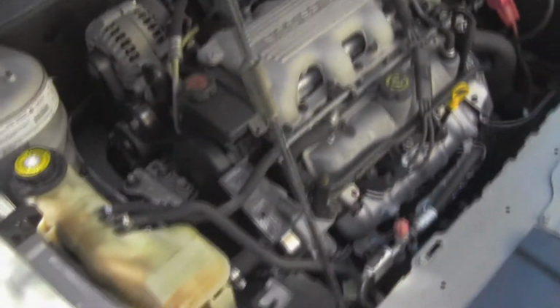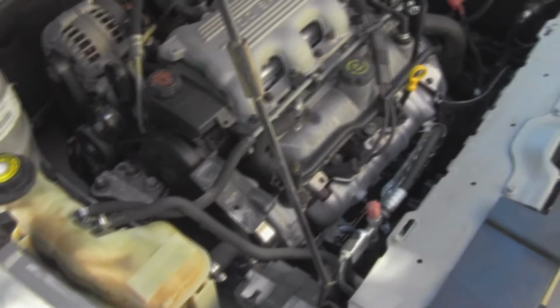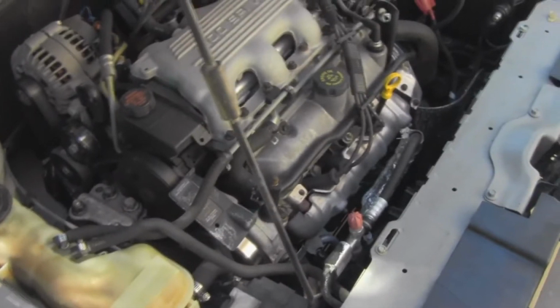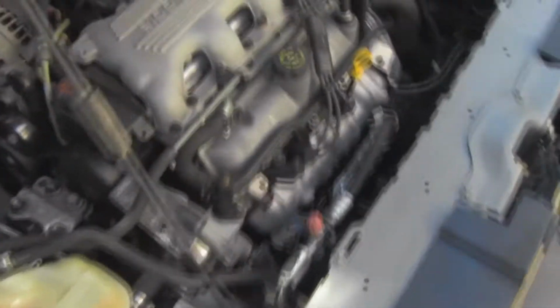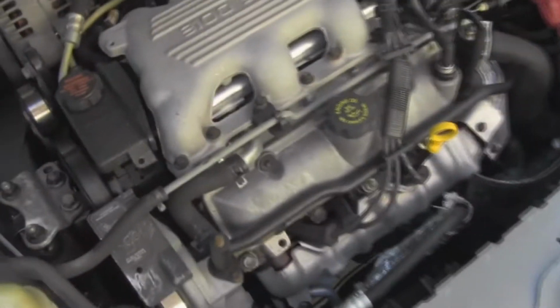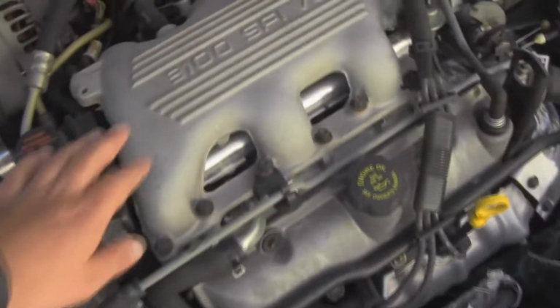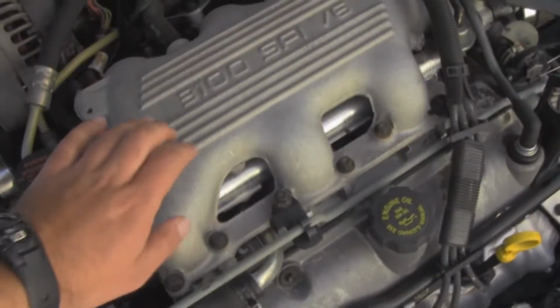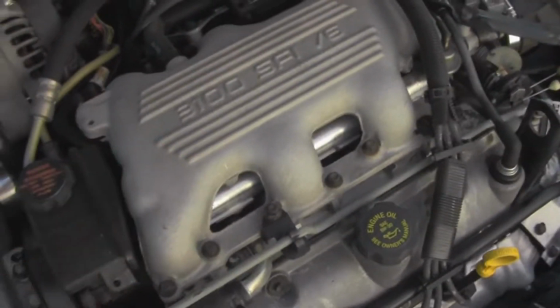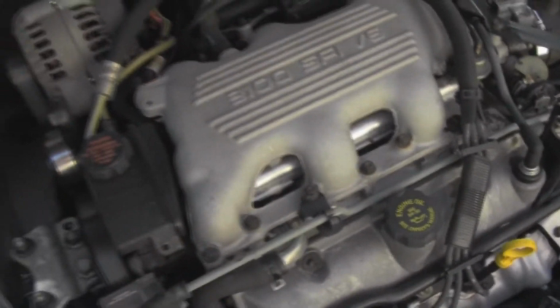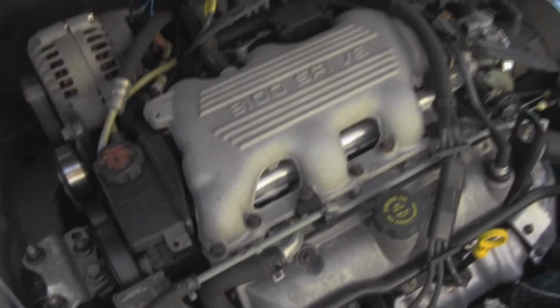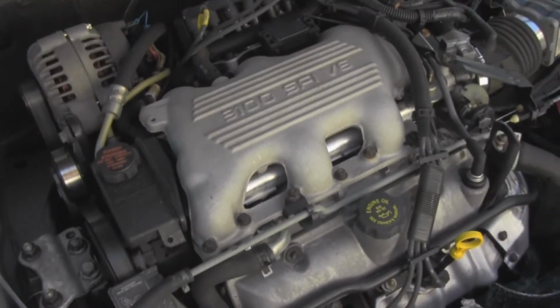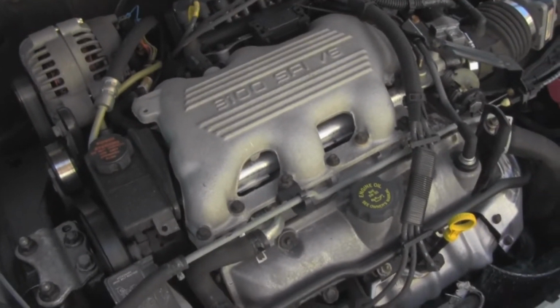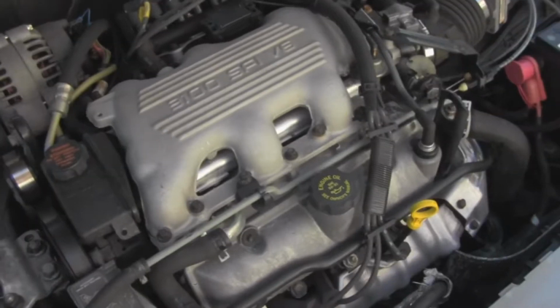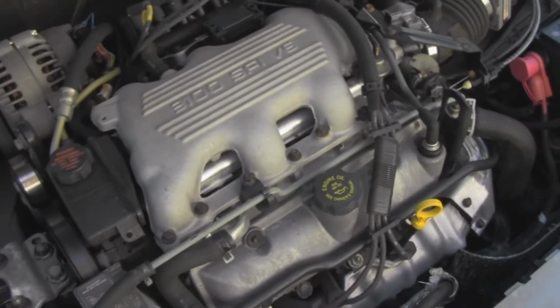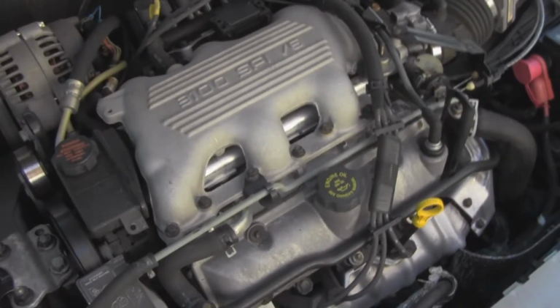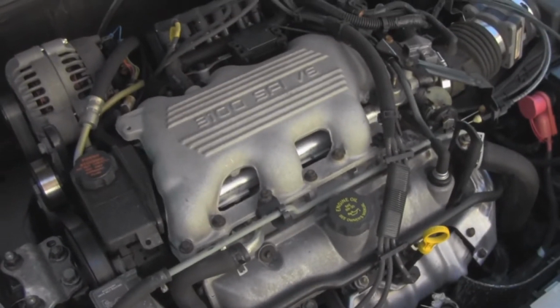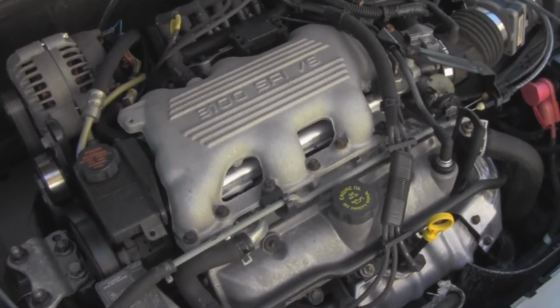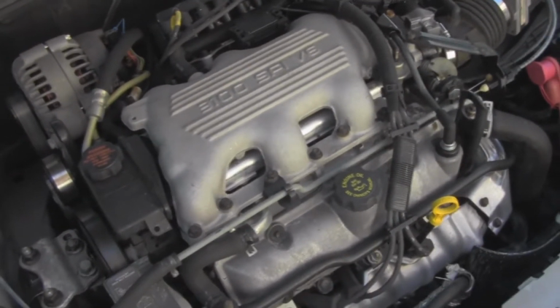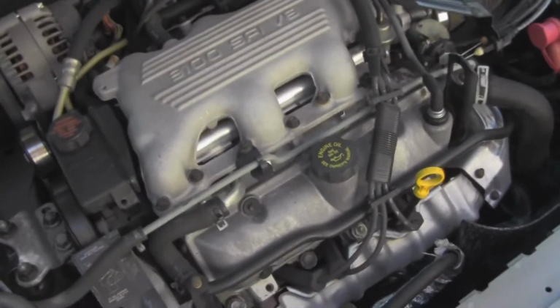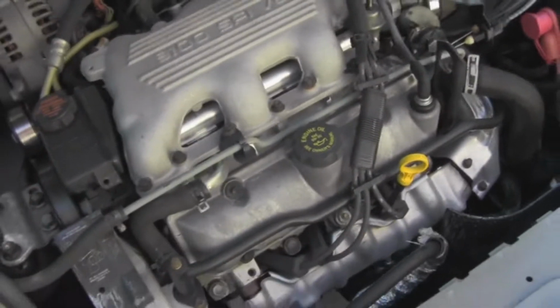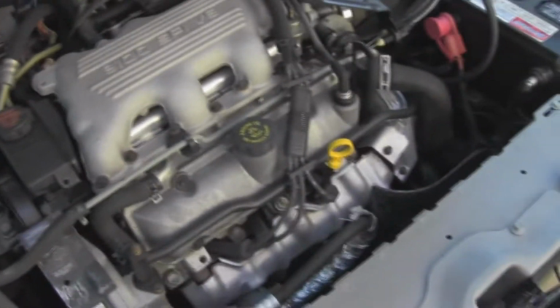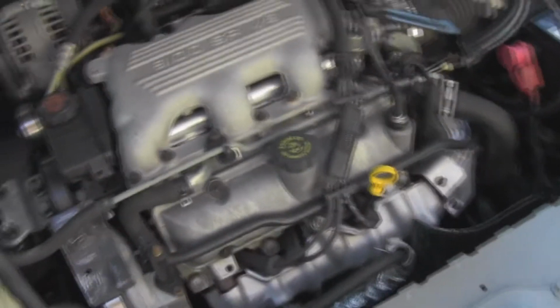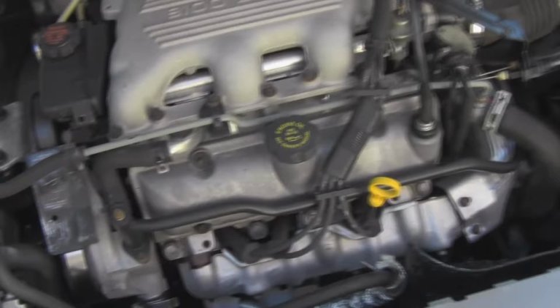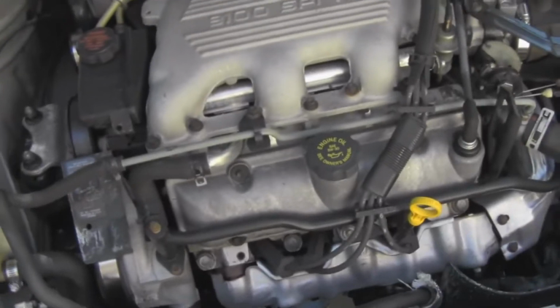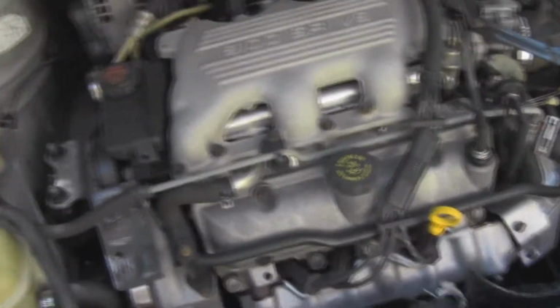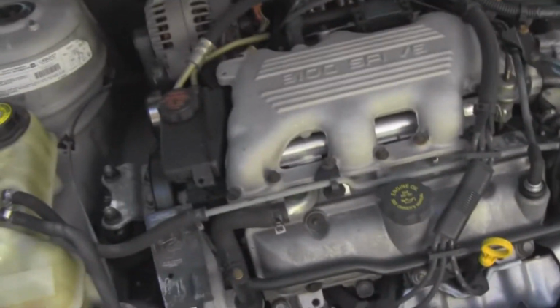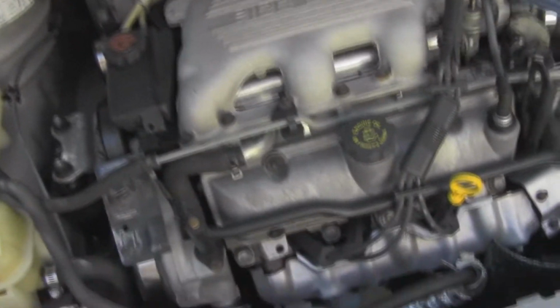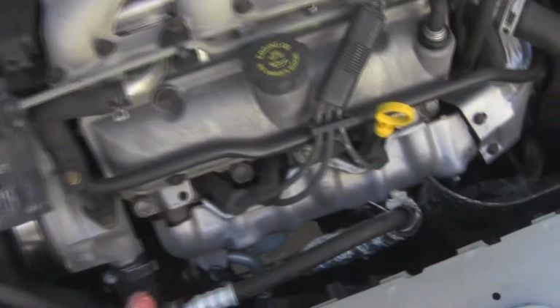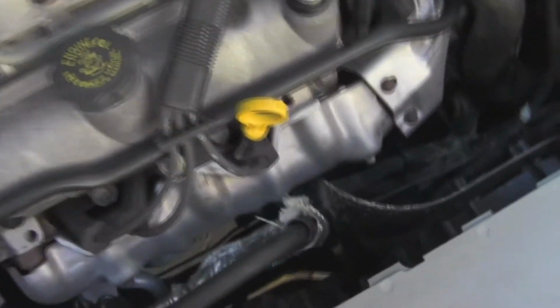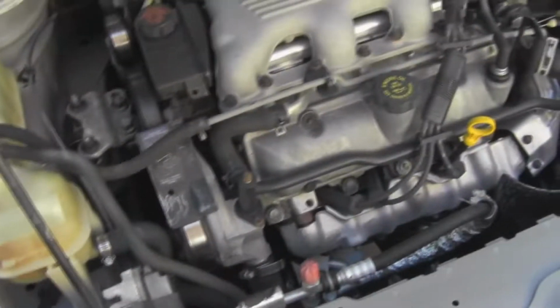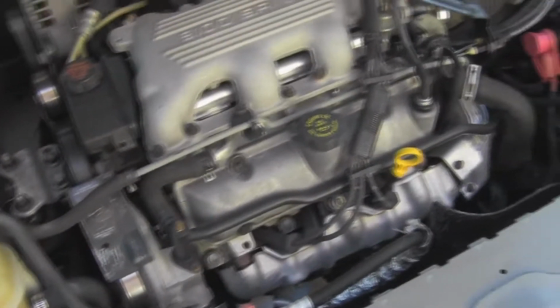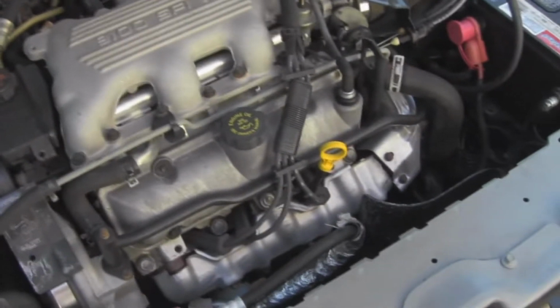They do have an issue with the intake manifold gasket essentially elongating or burning out, and that can cause coolant to start burning and getting sucked into the engine. It's actually not that hard of a fix, and the engine bay is pretty clean.